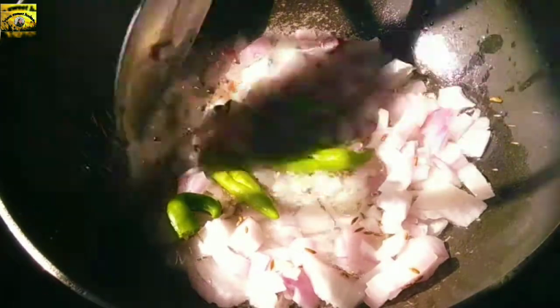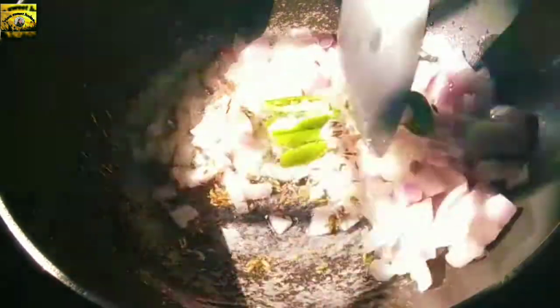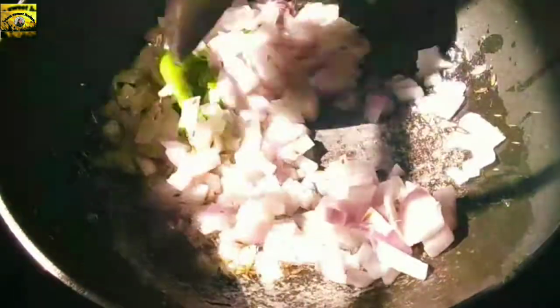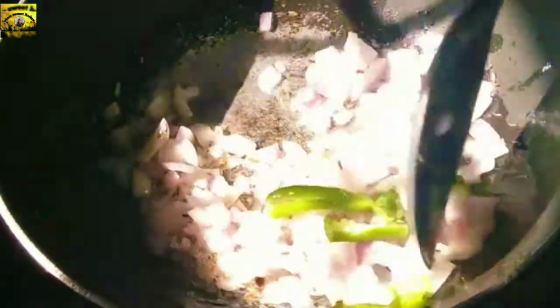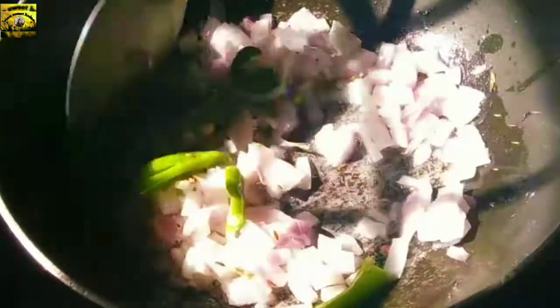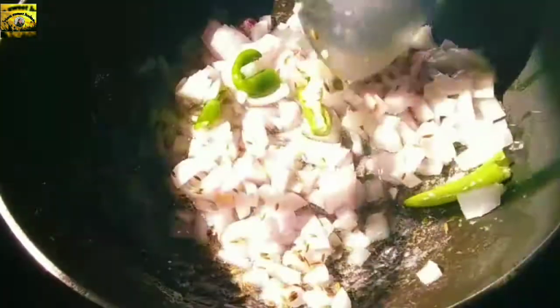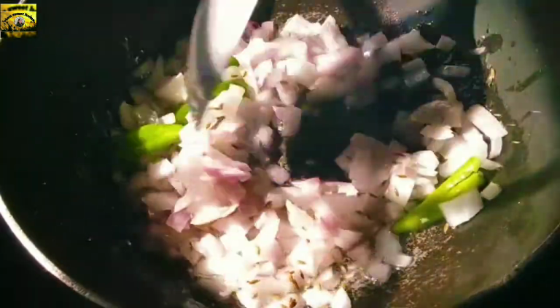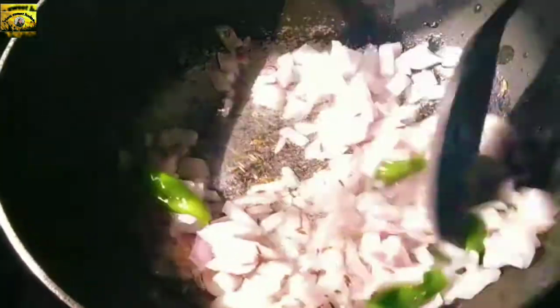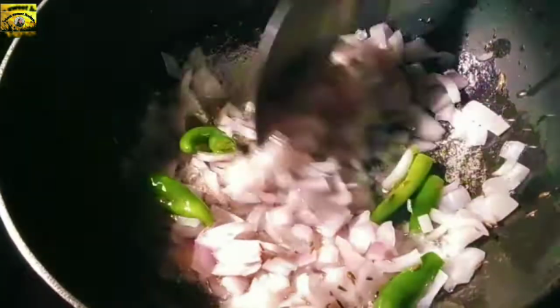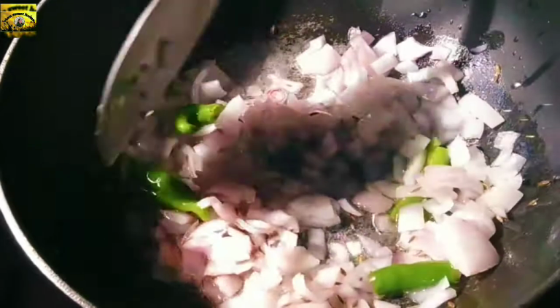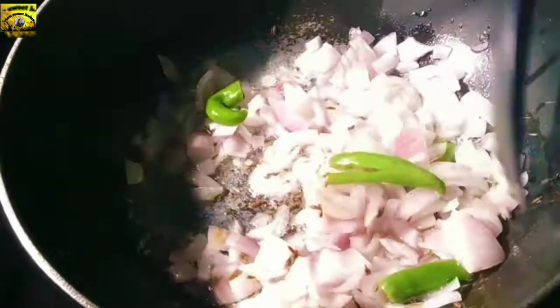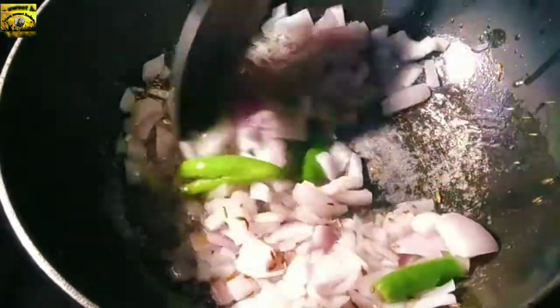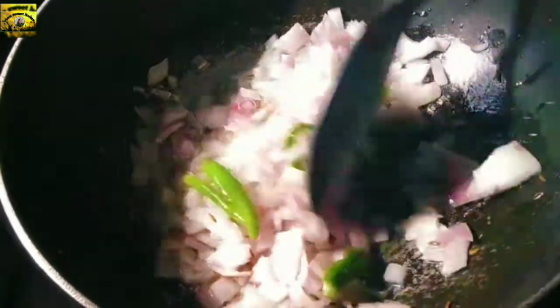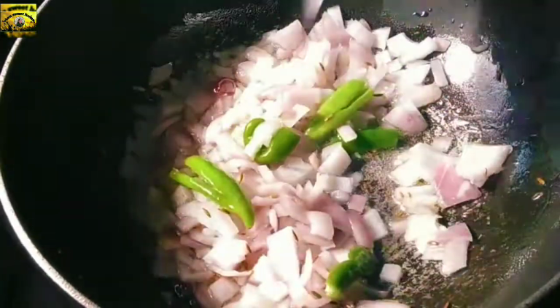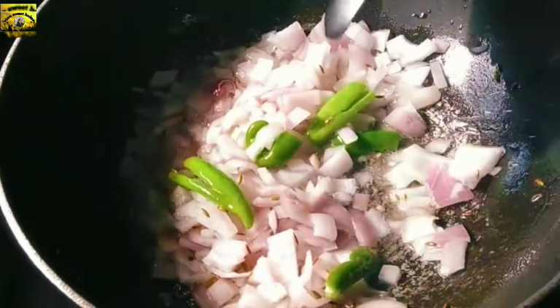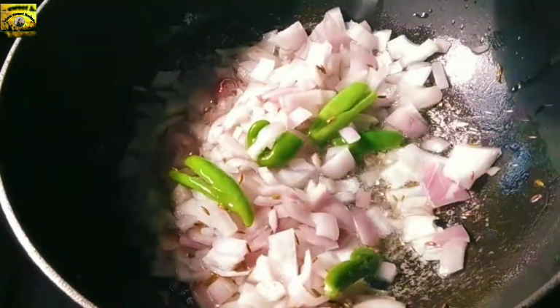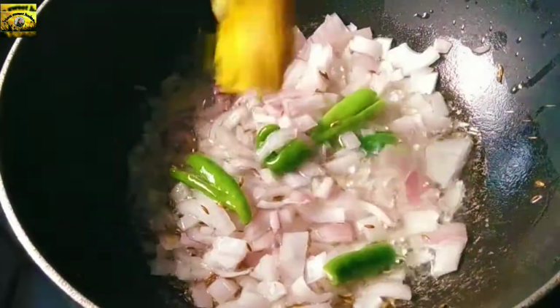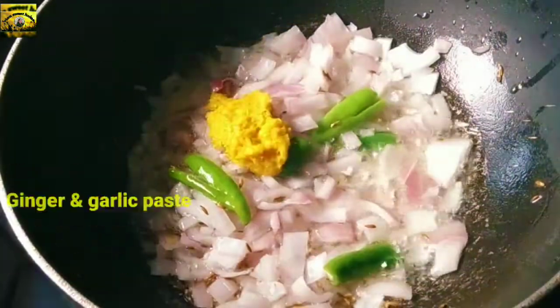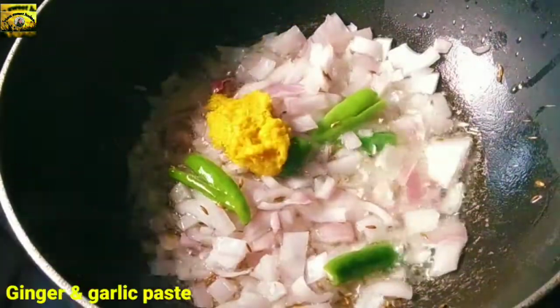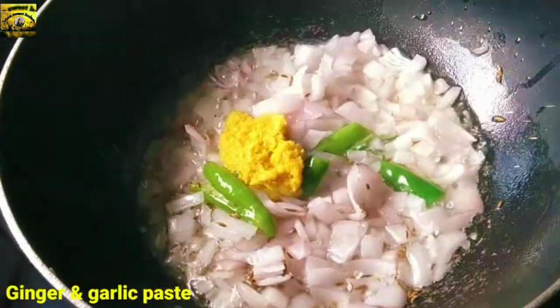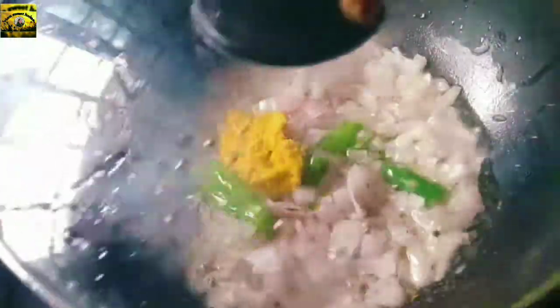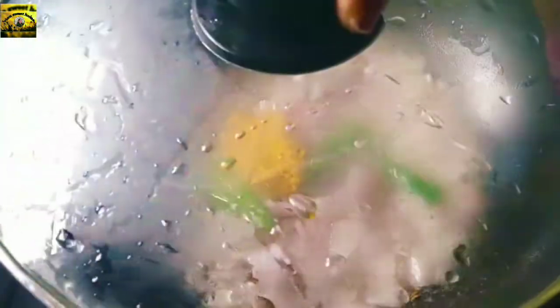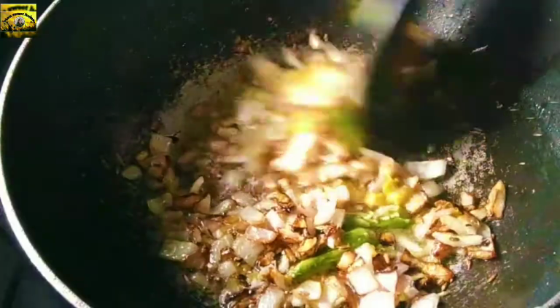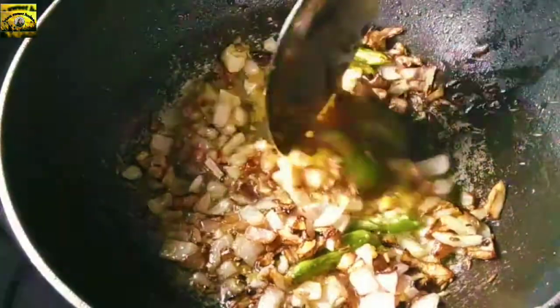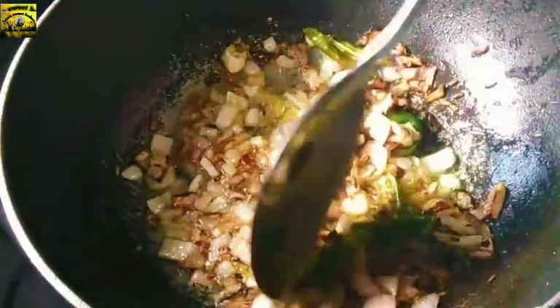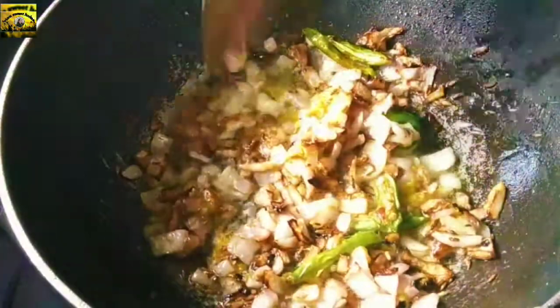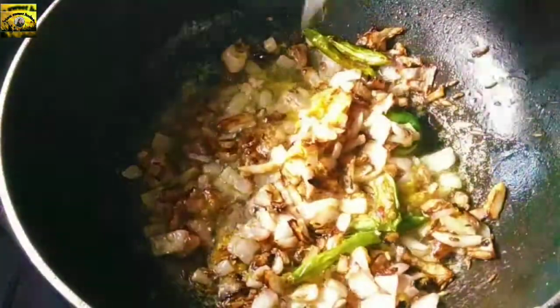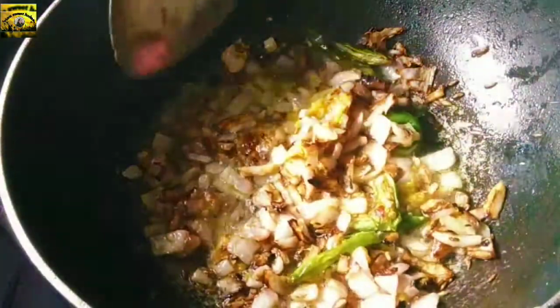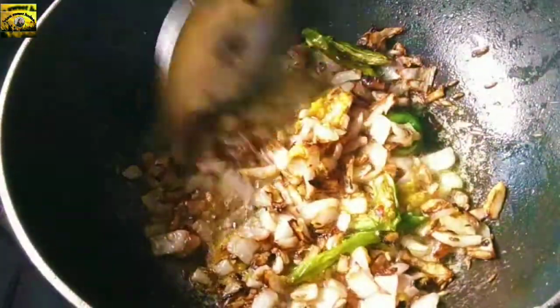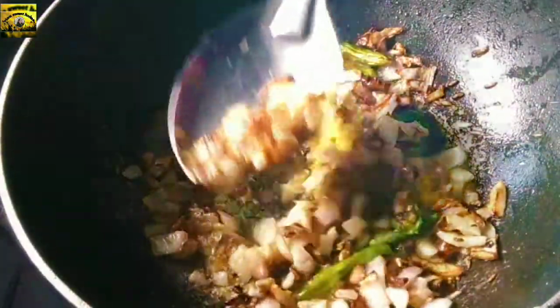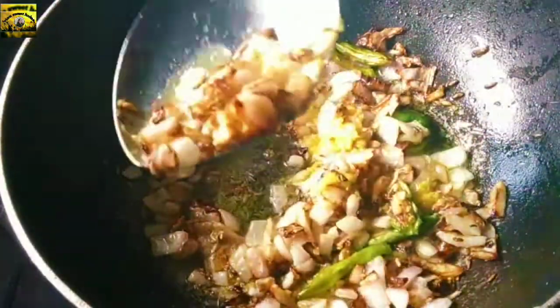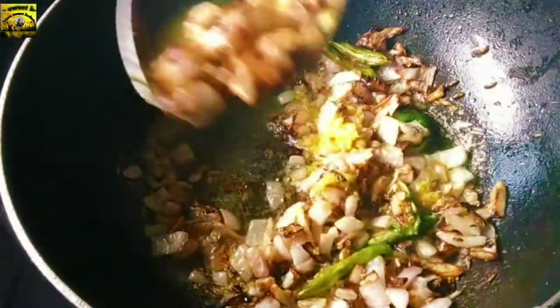Add the onions and cook until there is a color change — in about 1 minute the onion is brownish. Now the curry will taste good.